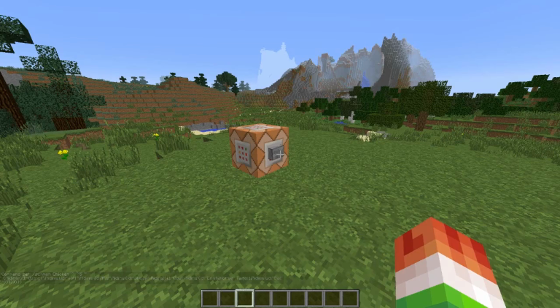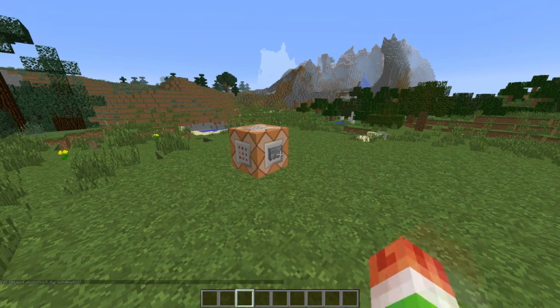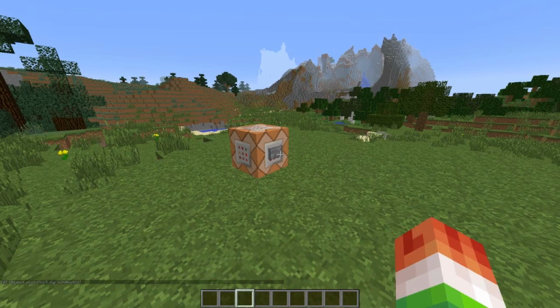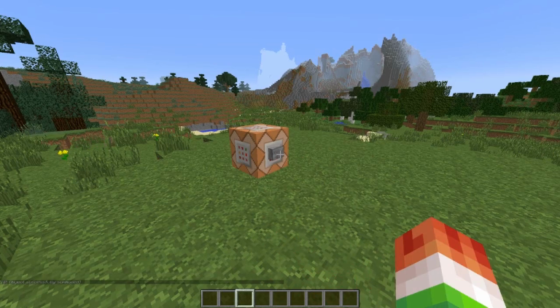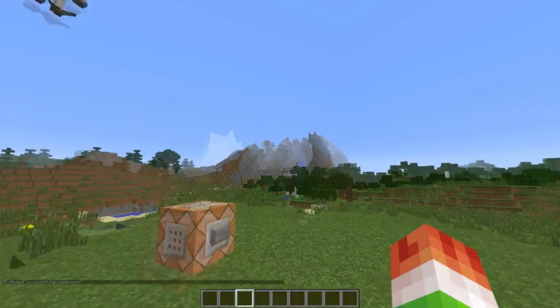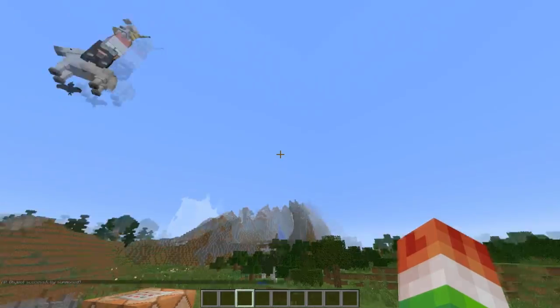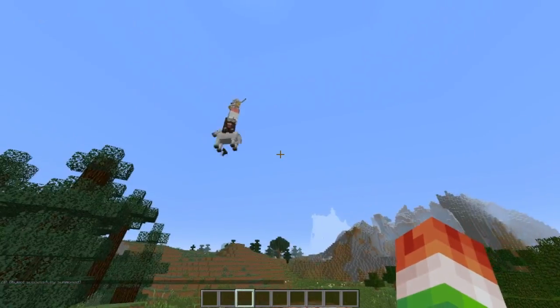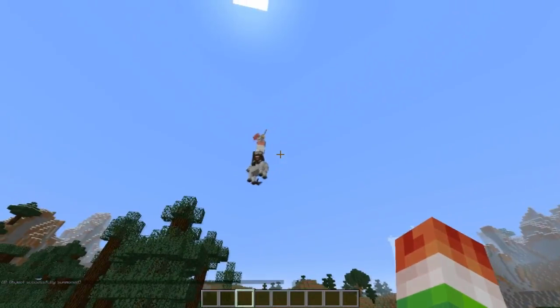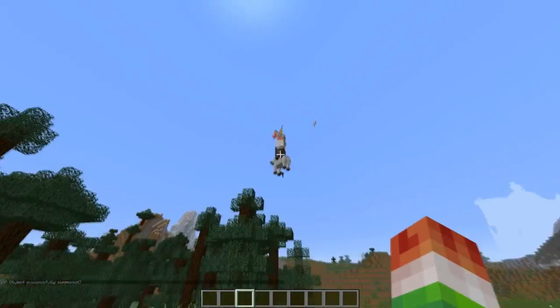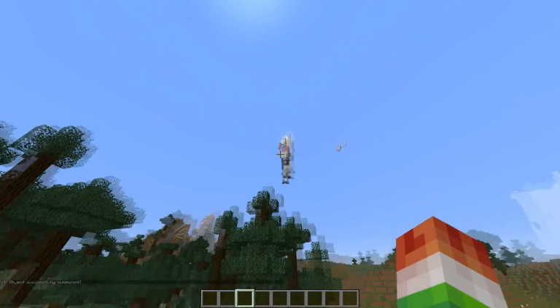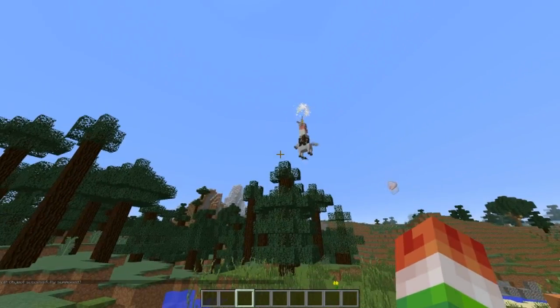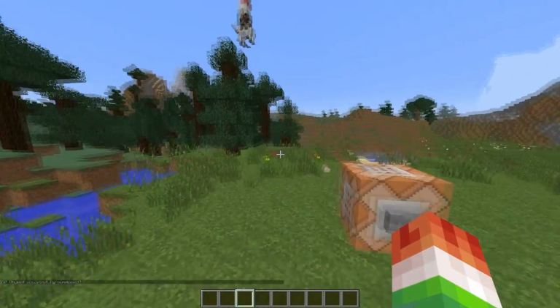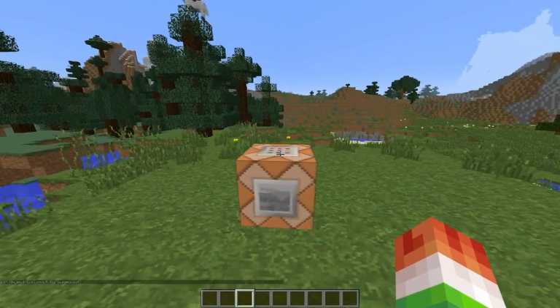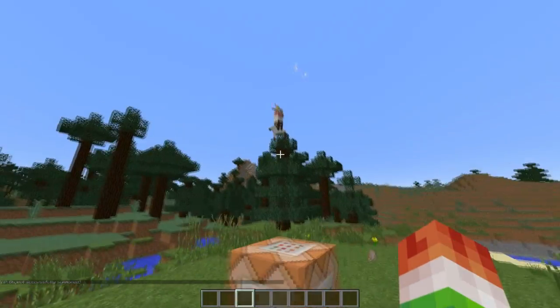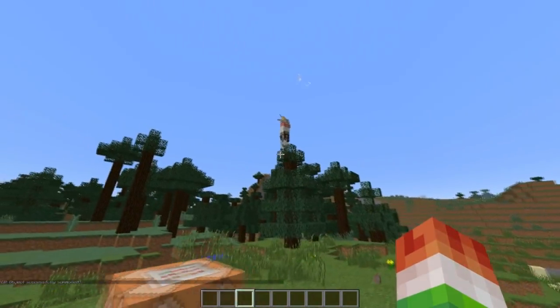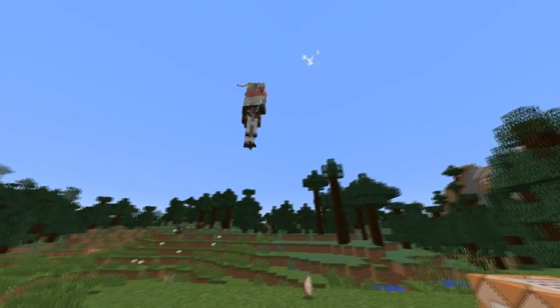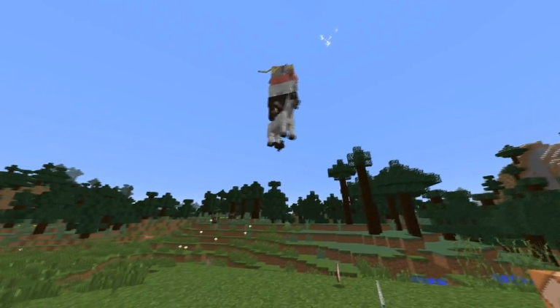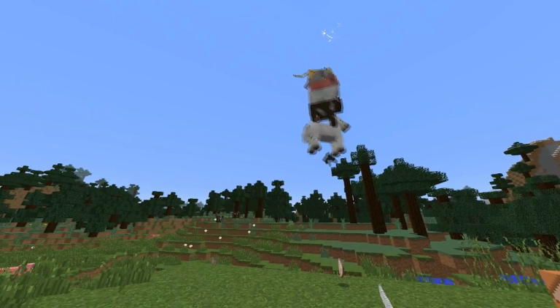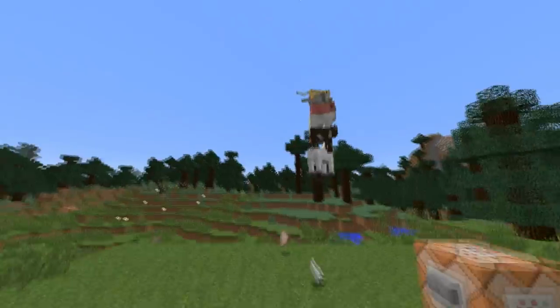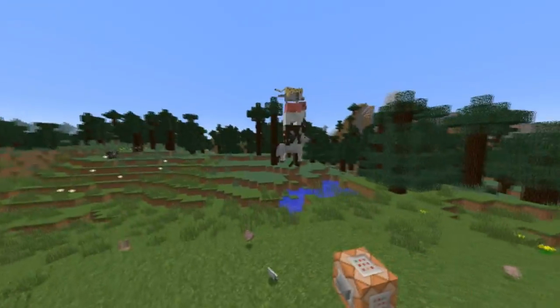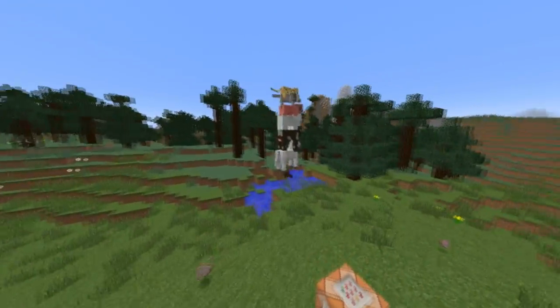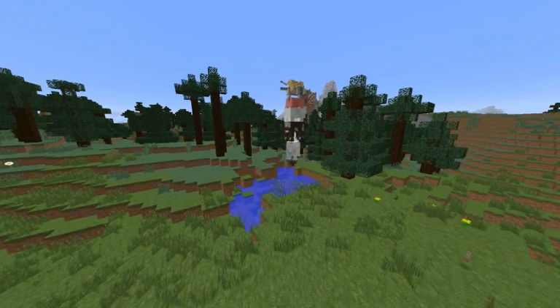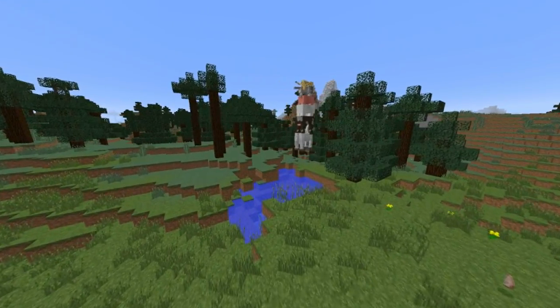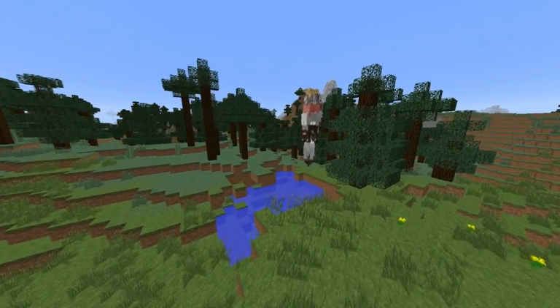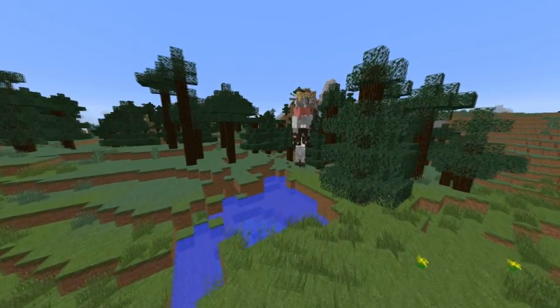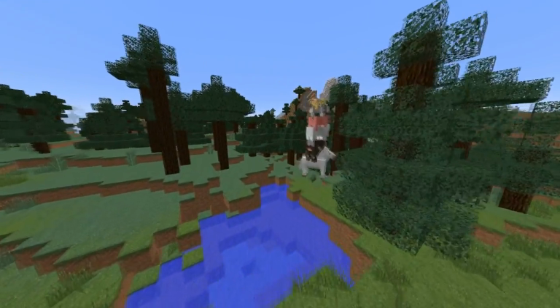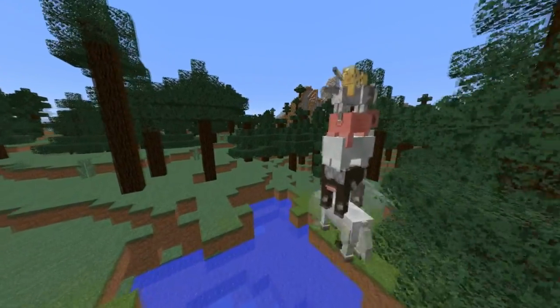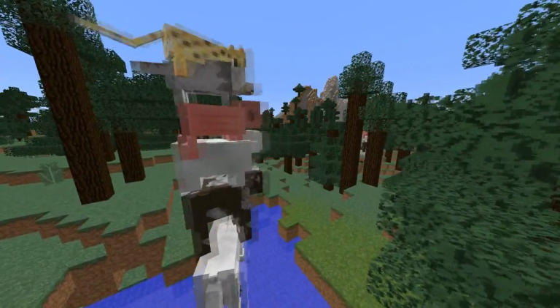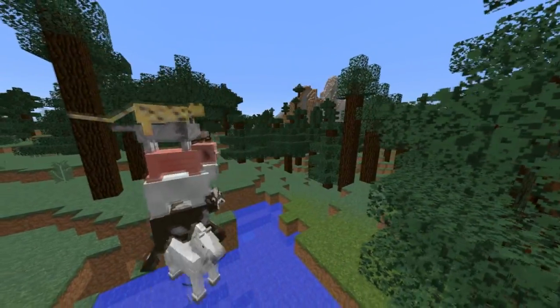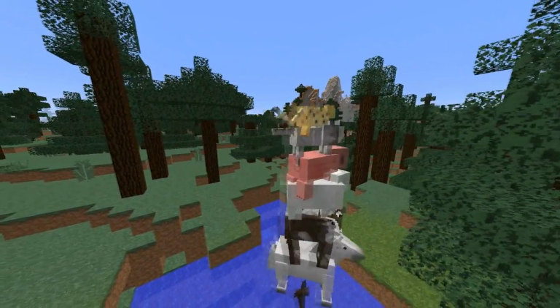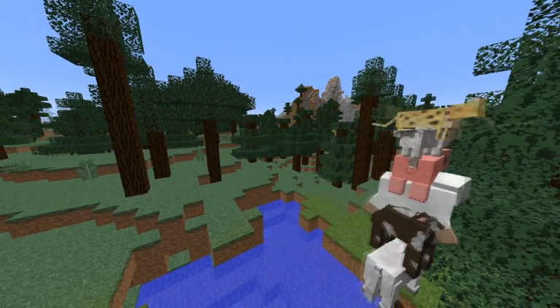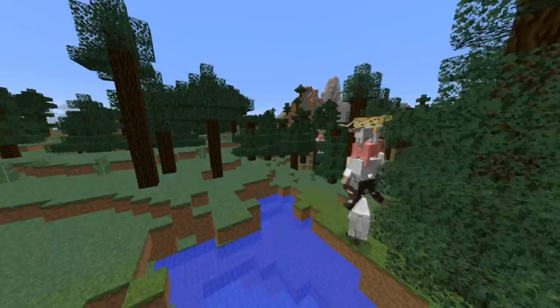Next, we have a Flying Animal Stack. How exactly does this work? Well, there's a bat on the bottom, and then stacked on top of that bat is a horse, cow, sheep, pig, and so on. They're just going to fly around and have some fun.